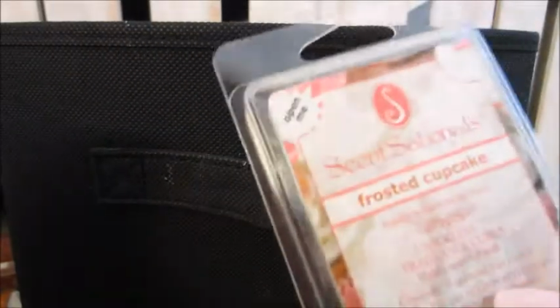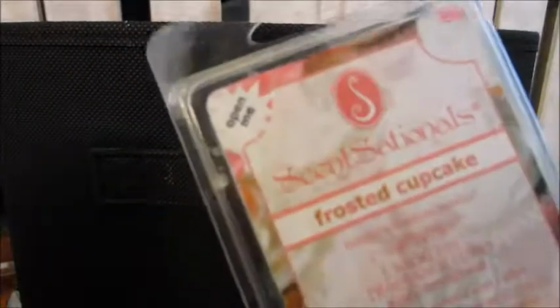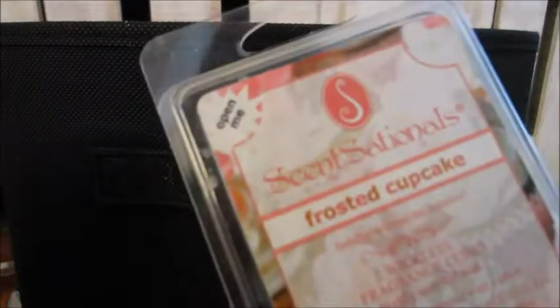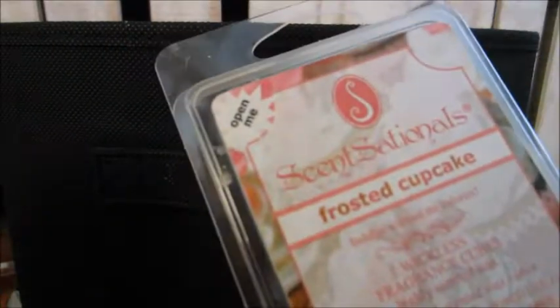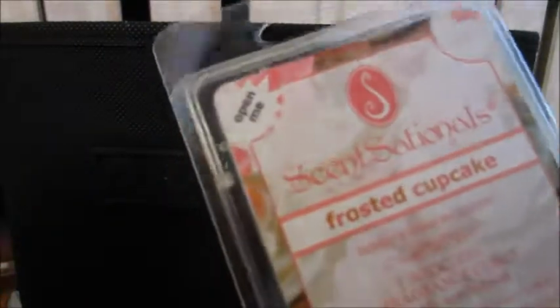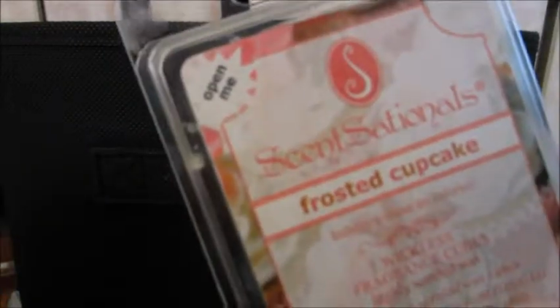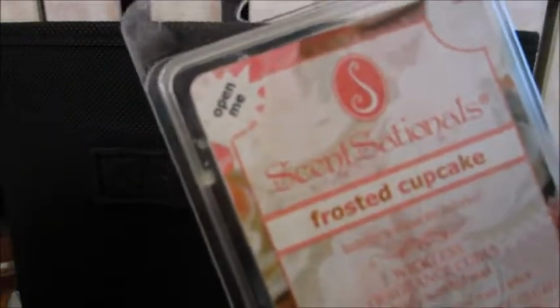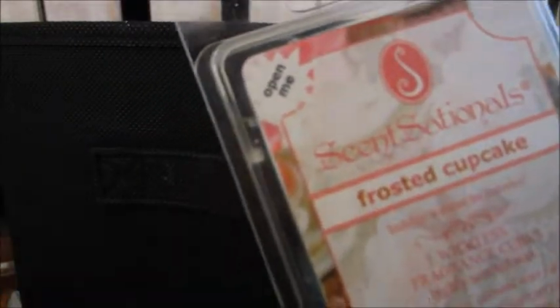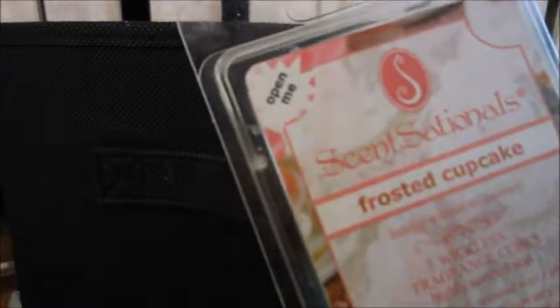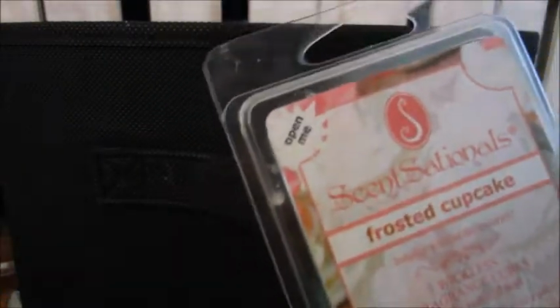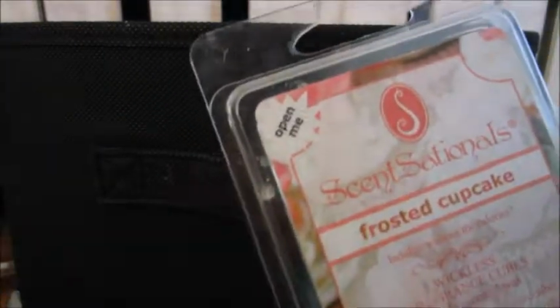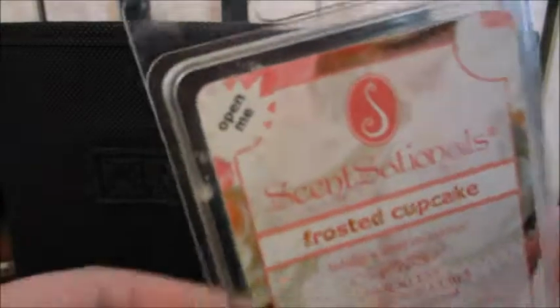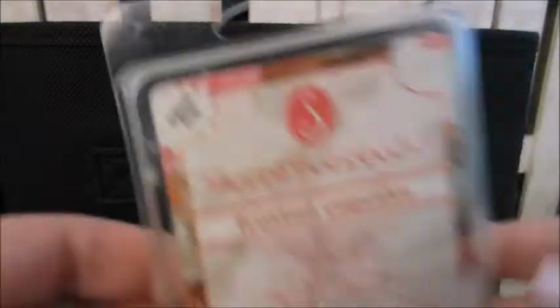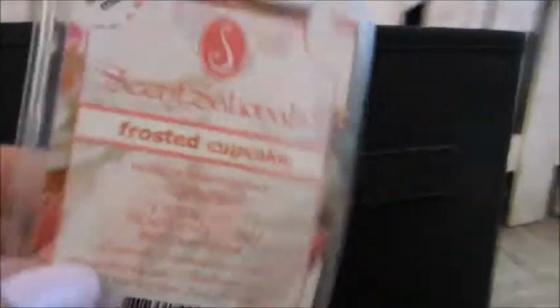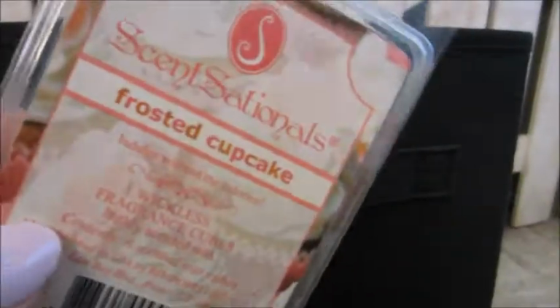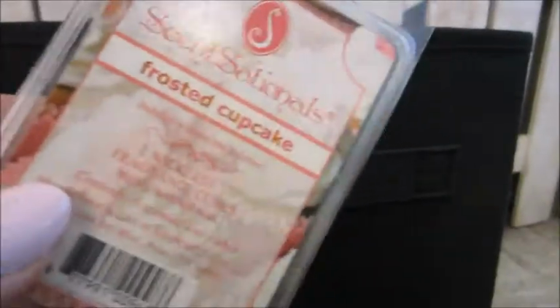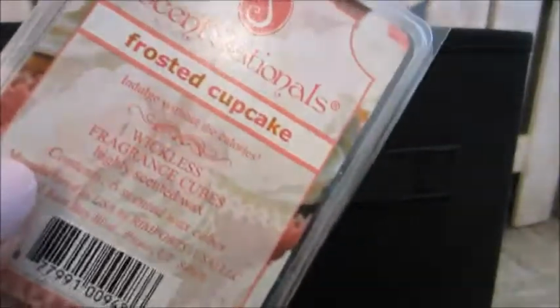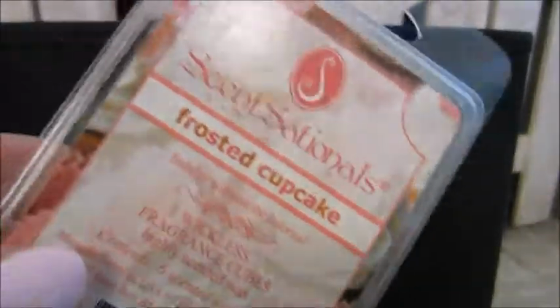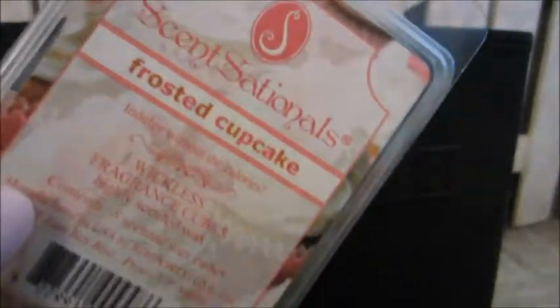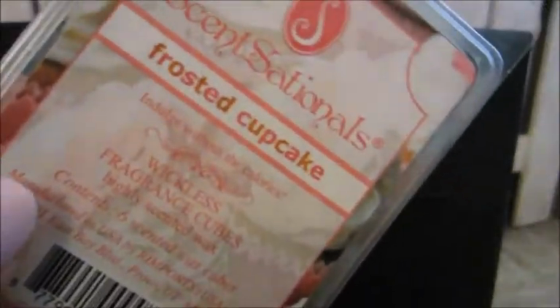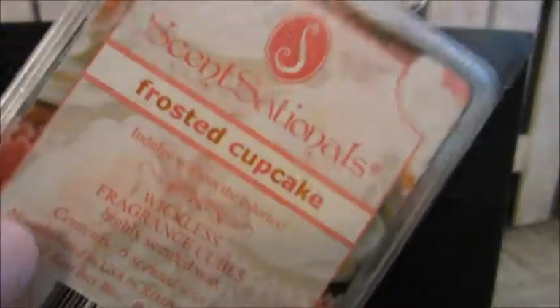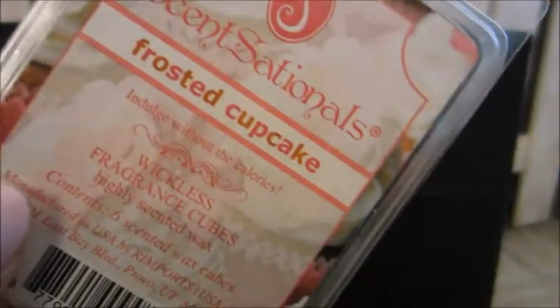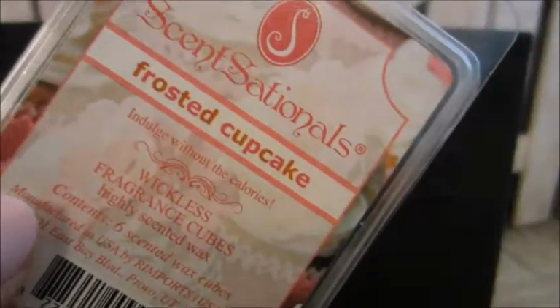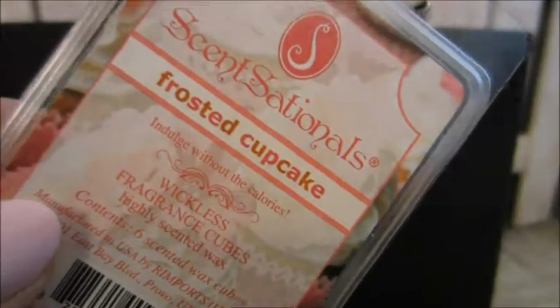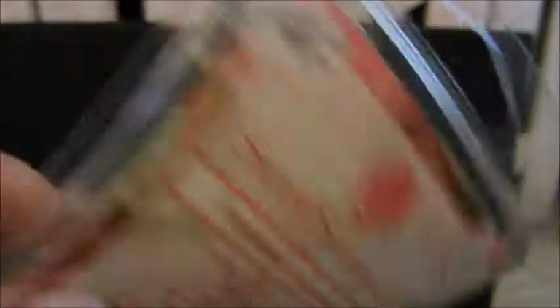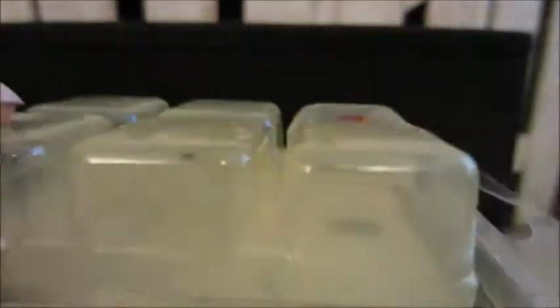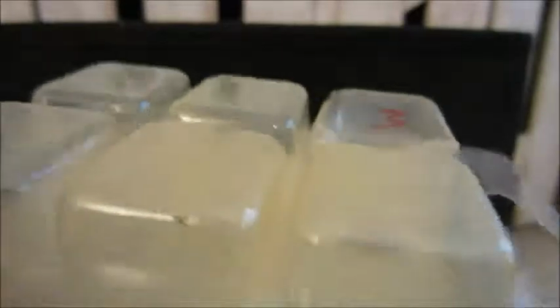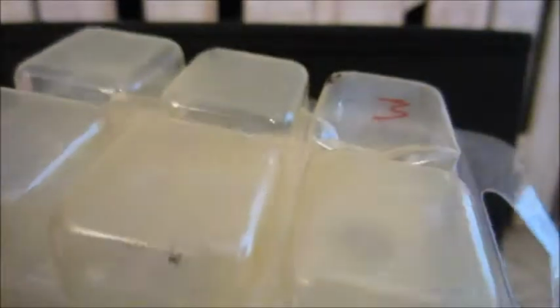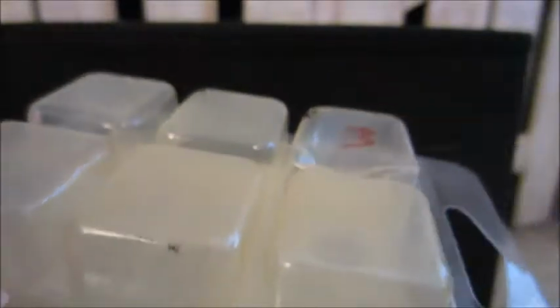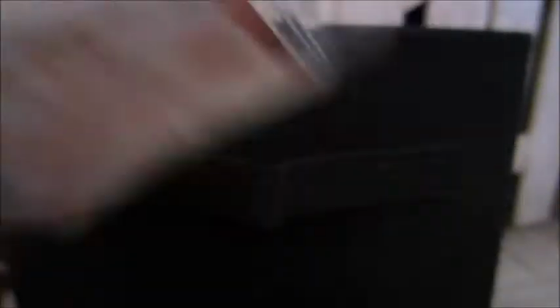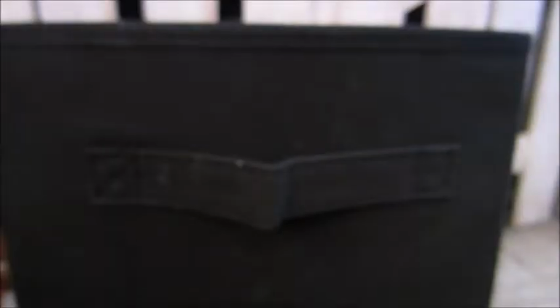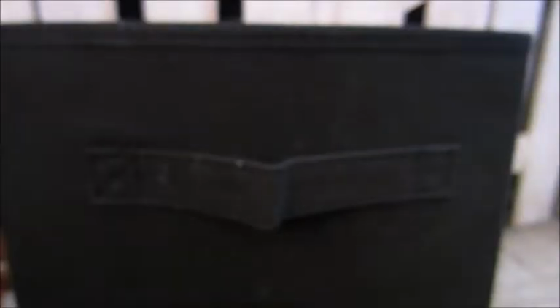This here is Scentsy's Frosted Cupcake. This one was so yummy — you just want to eat everything sweet in sight when this is melting. It smells so good and I would pick this up again.